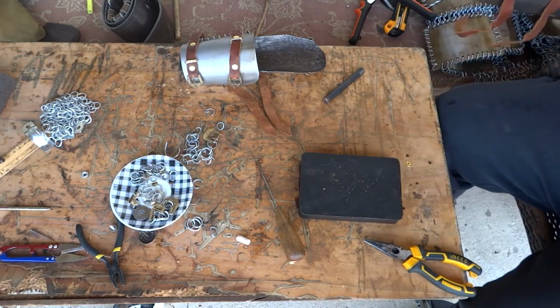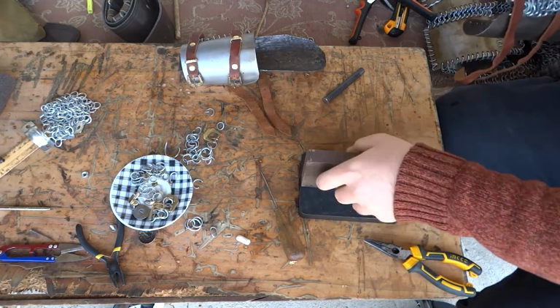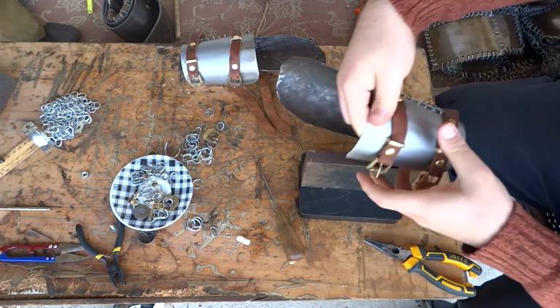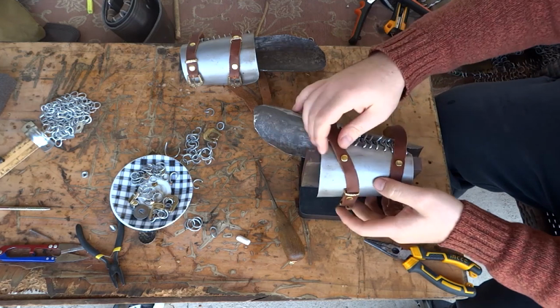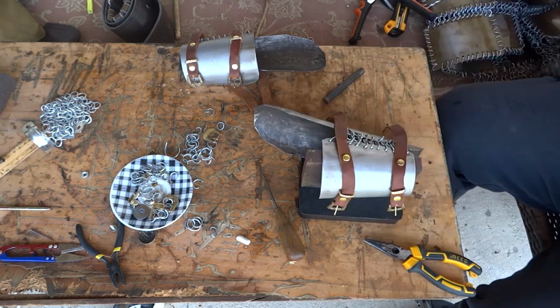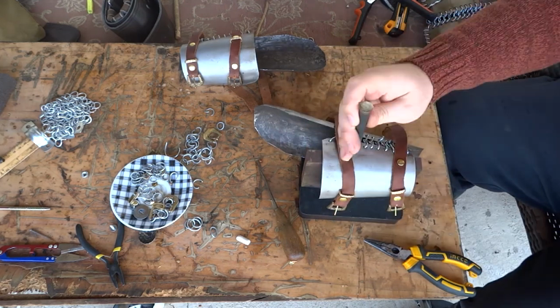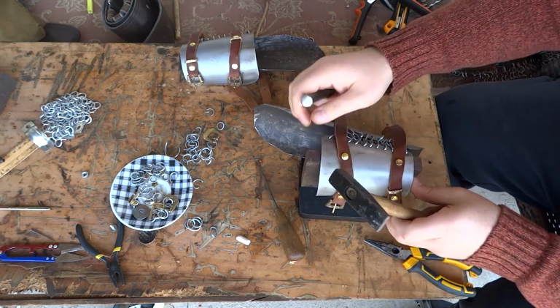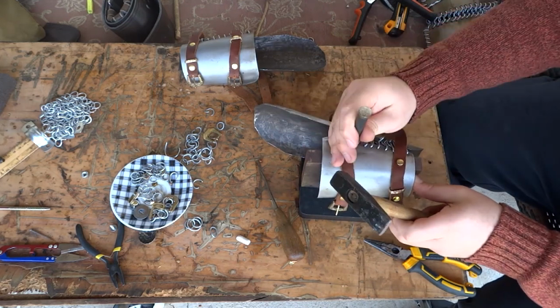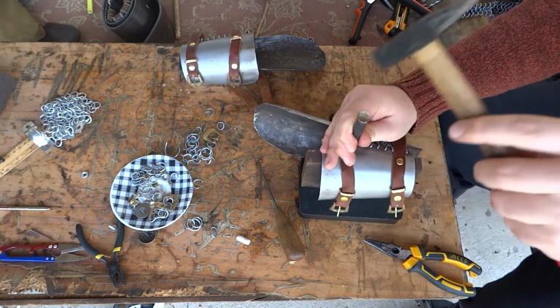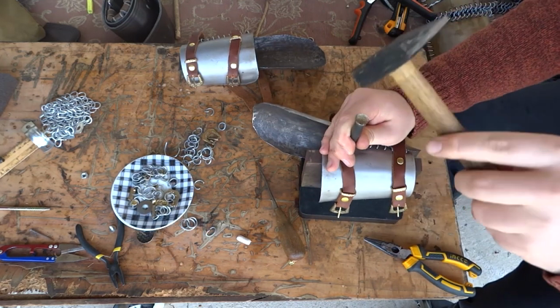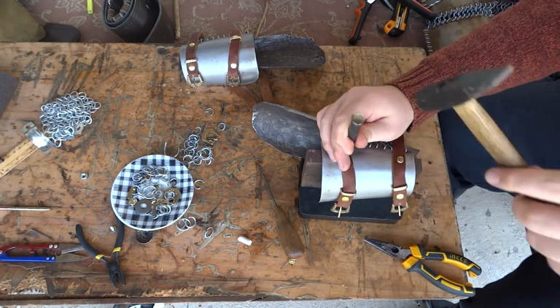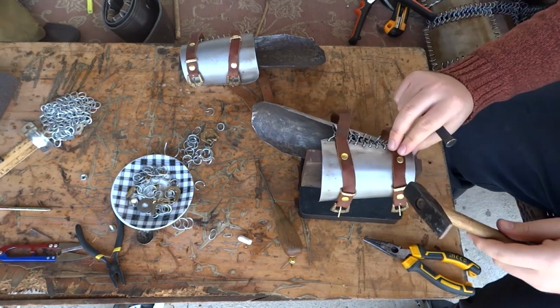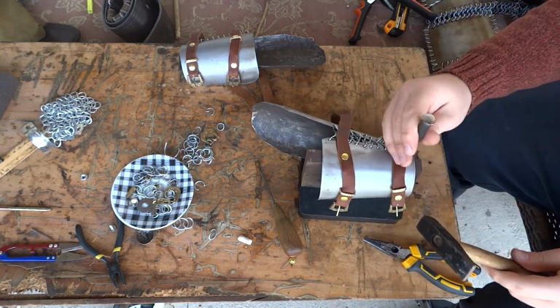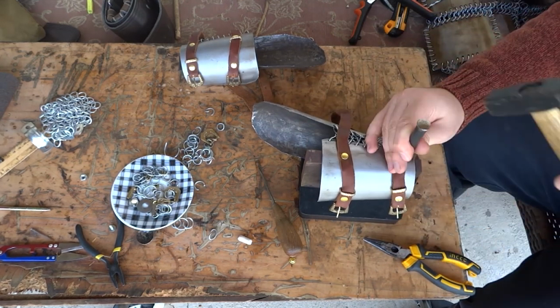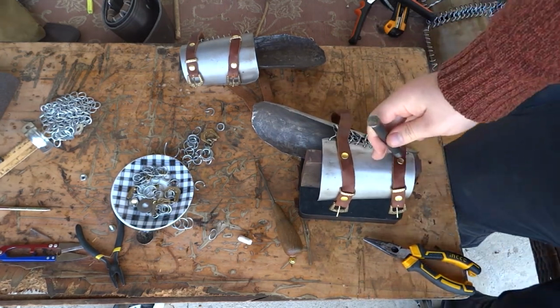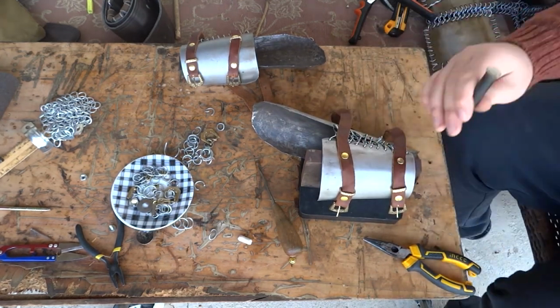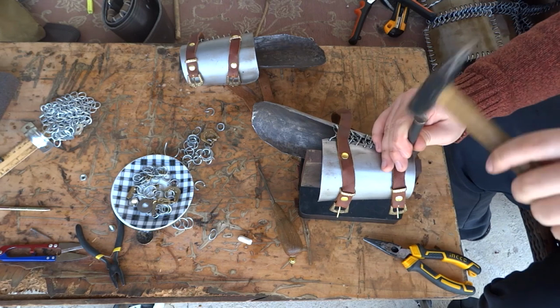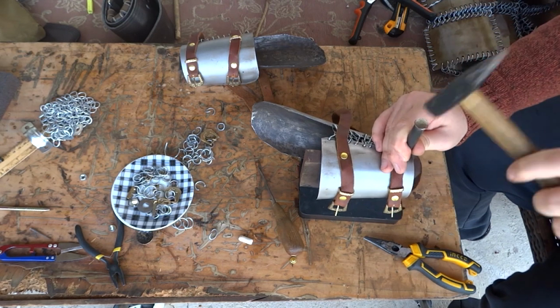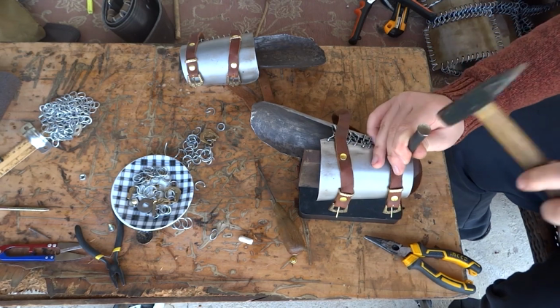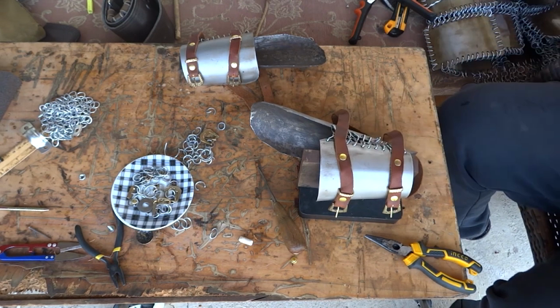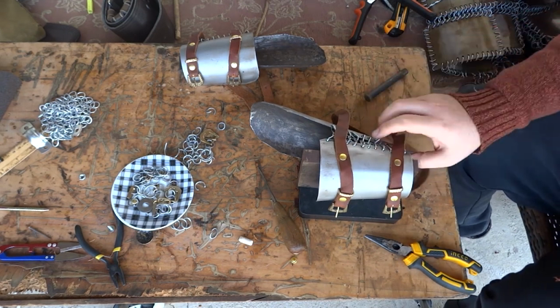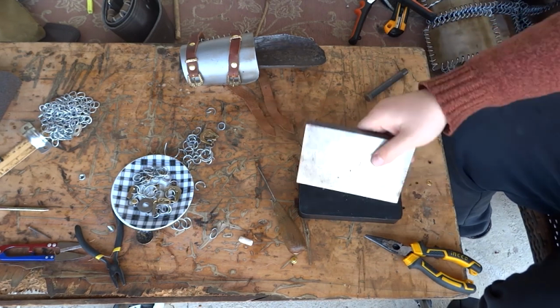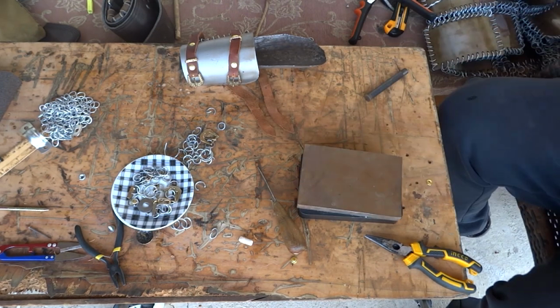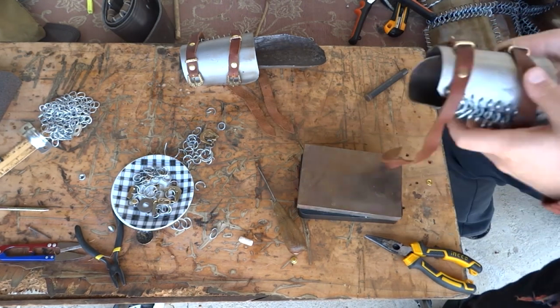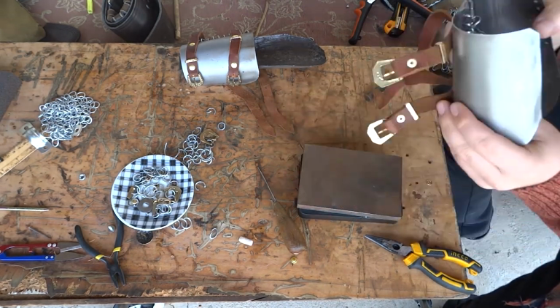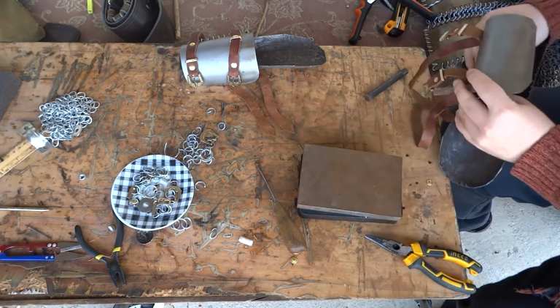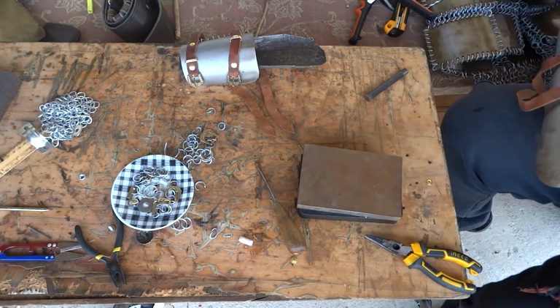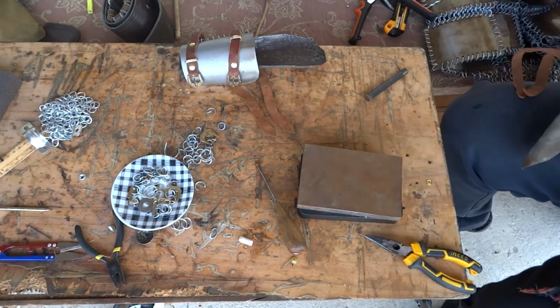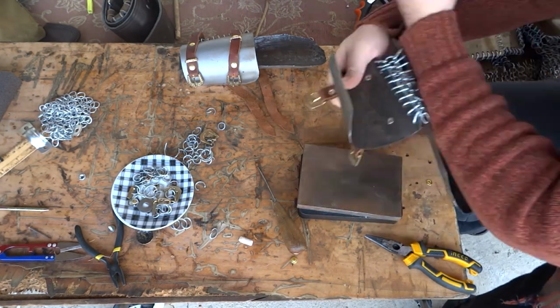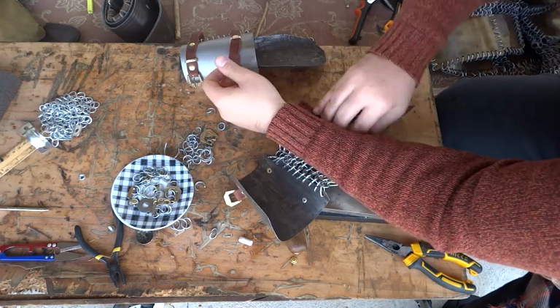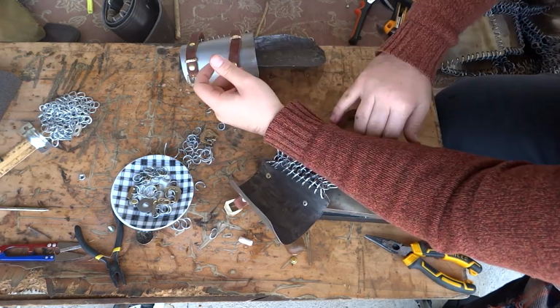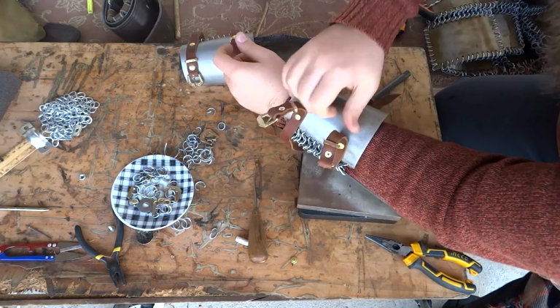But that's the process, ladies and gentlemen, and I hope you enjoyed this video. Like, subscribe, all the YouTube stuff, and check out other crafting videos. Thank you for watching and take care.